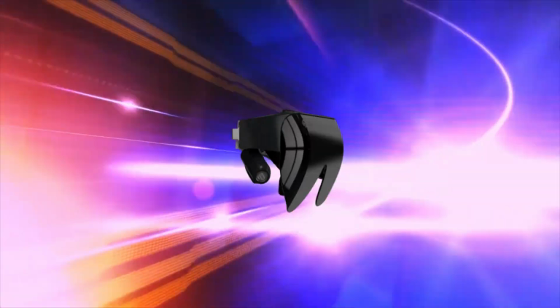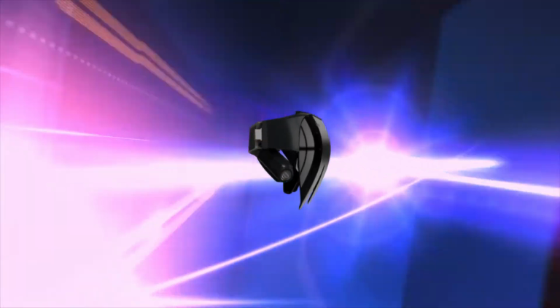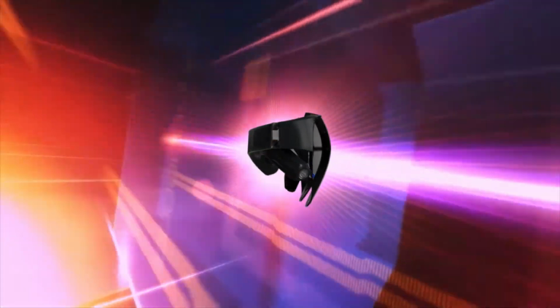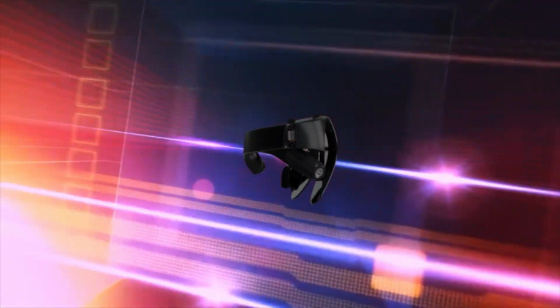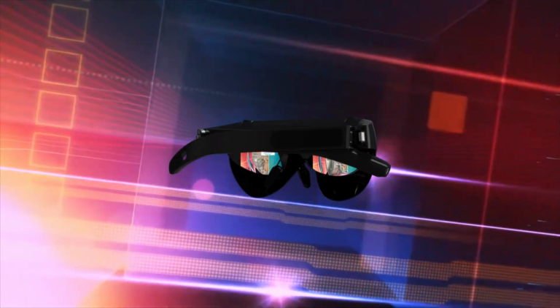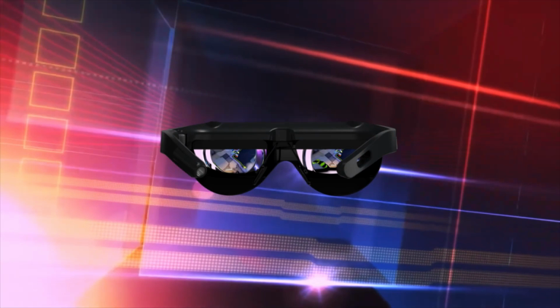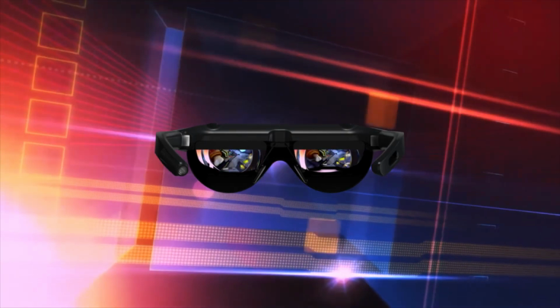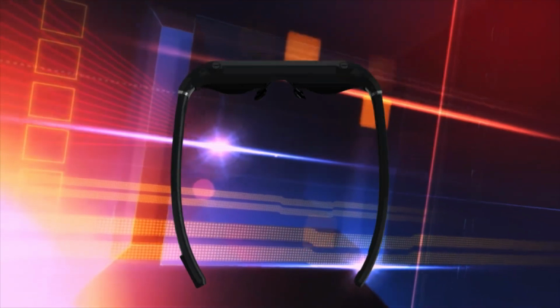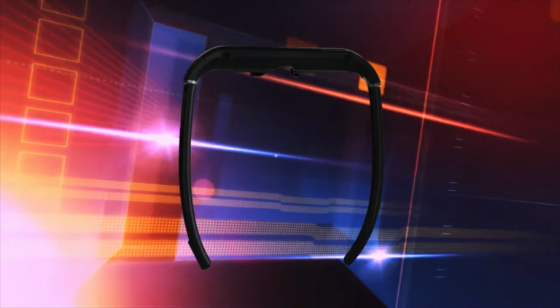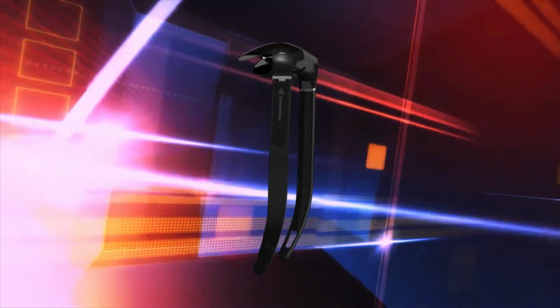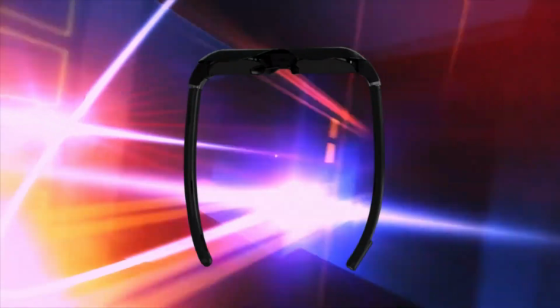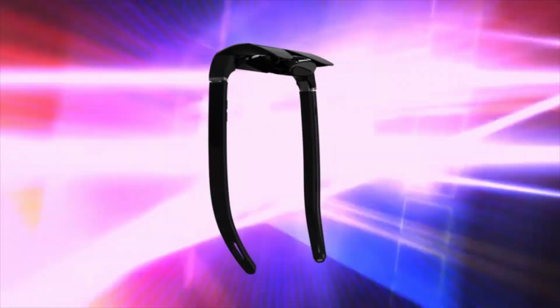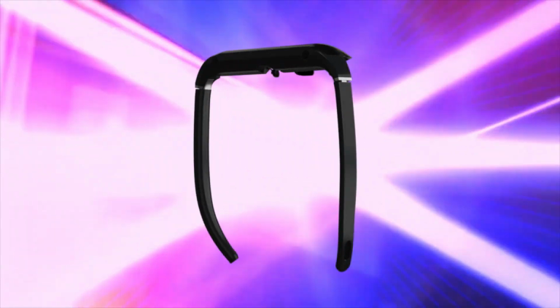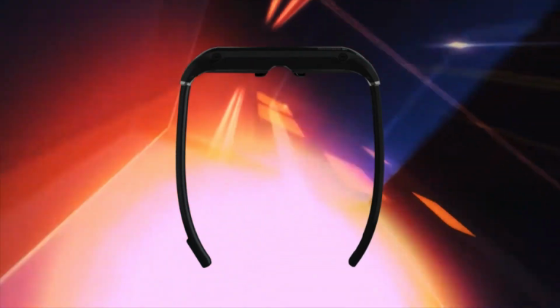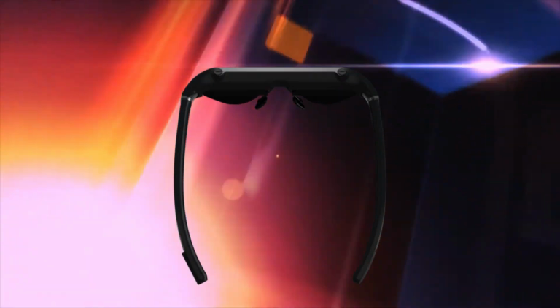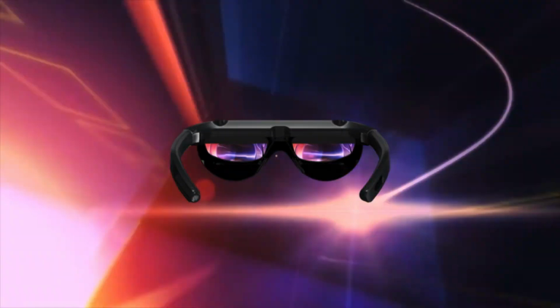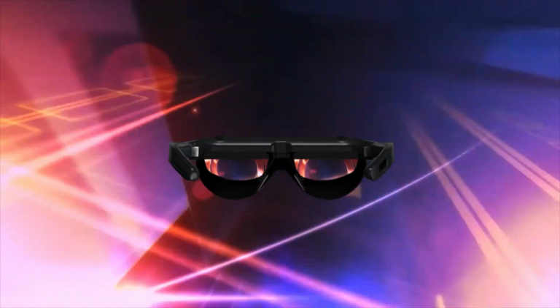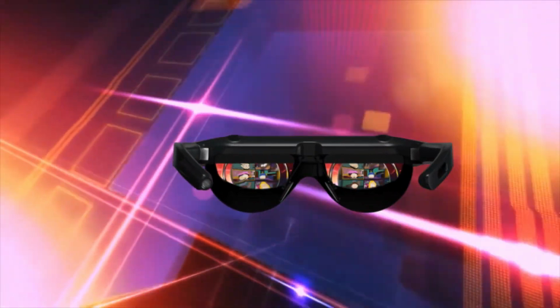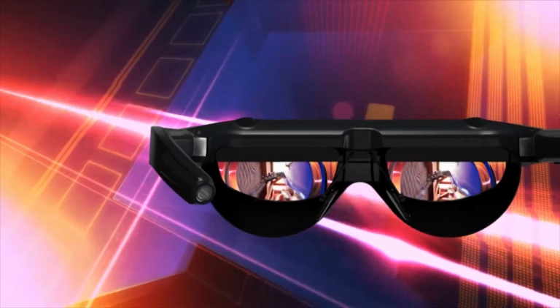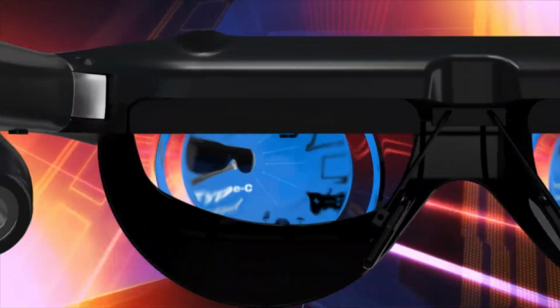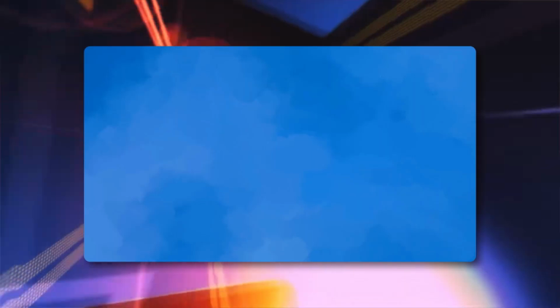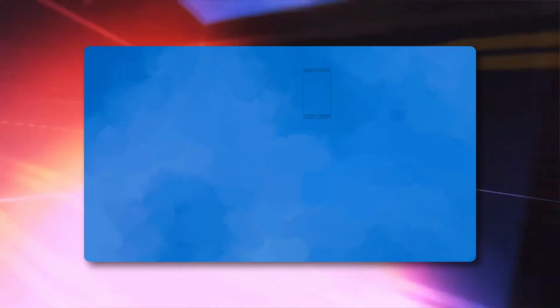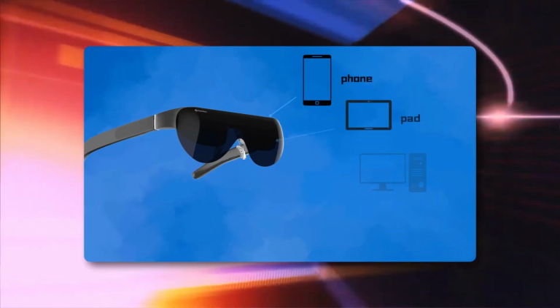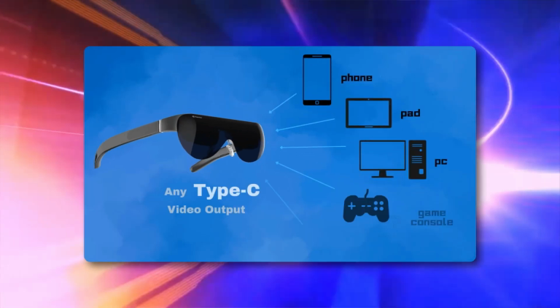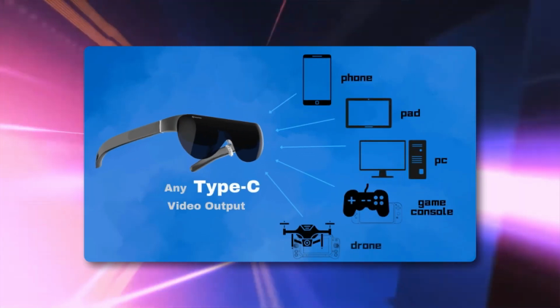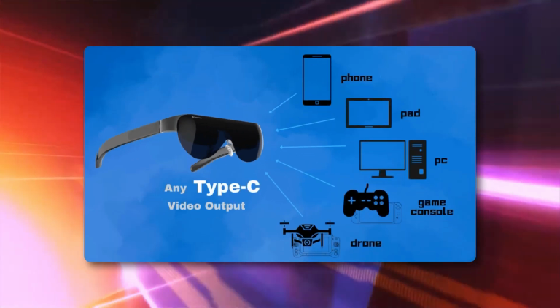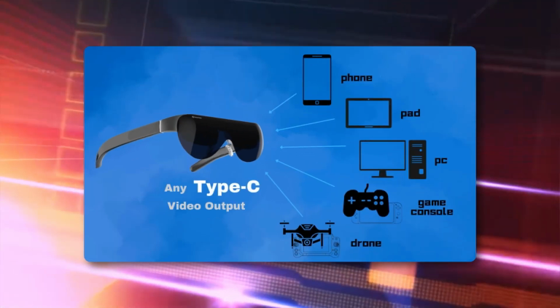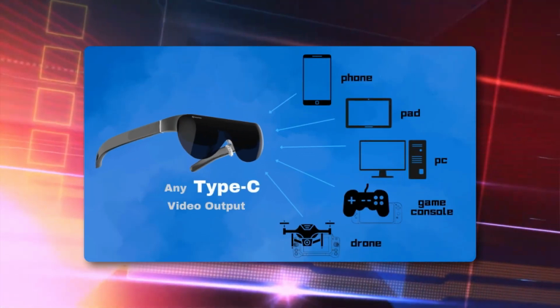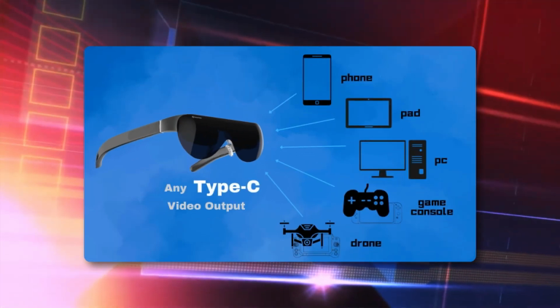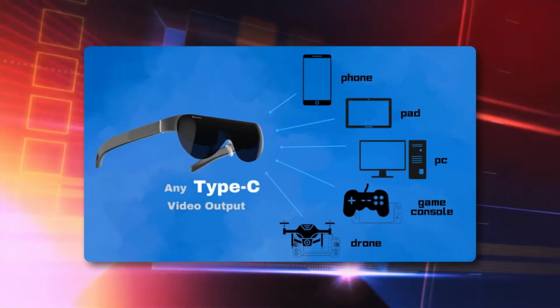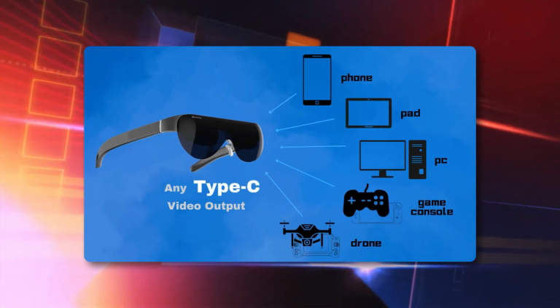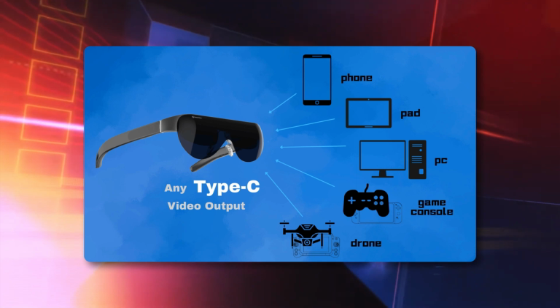Introducing the Dream Glass Flow, a two-ounce smart glass with an immersive 200-inch virtual screen and stereo sound. Flow is plug-and-play — it connects to any device with a USB Type-C video output.